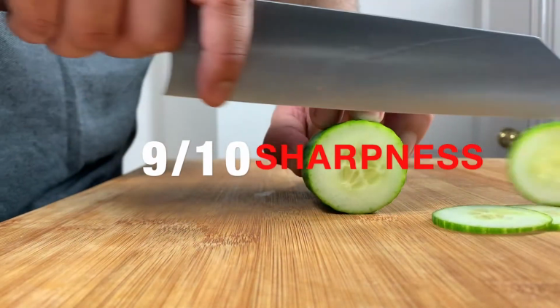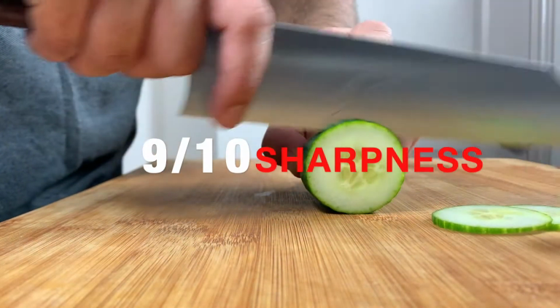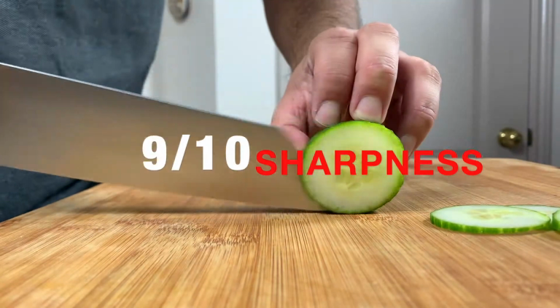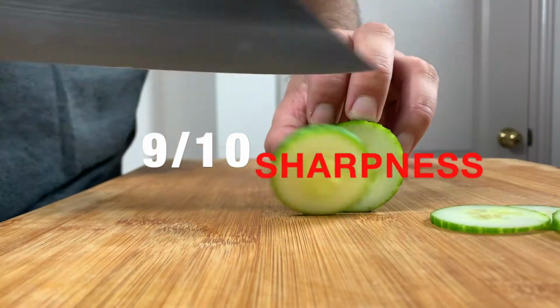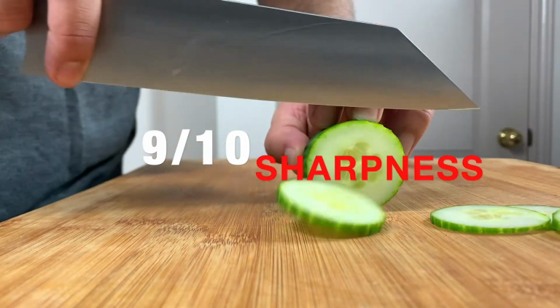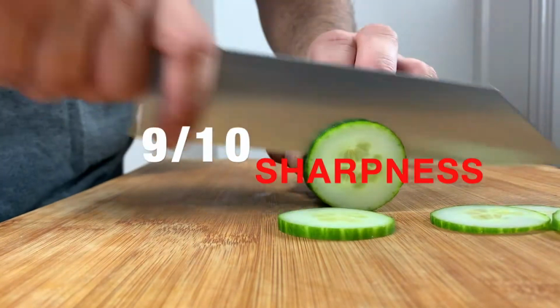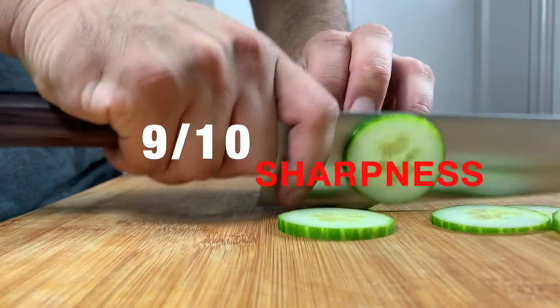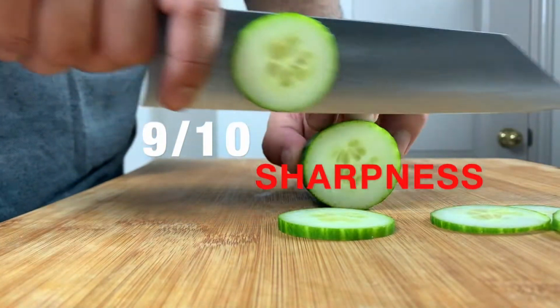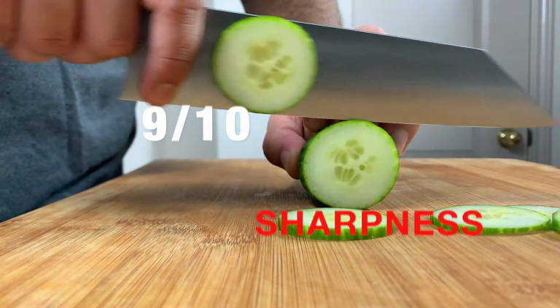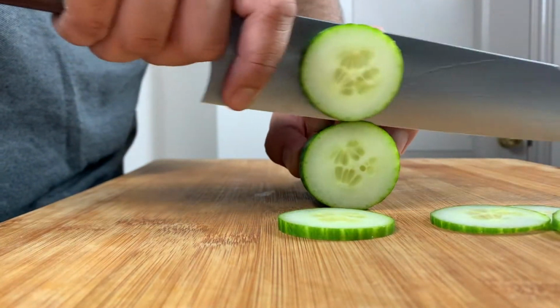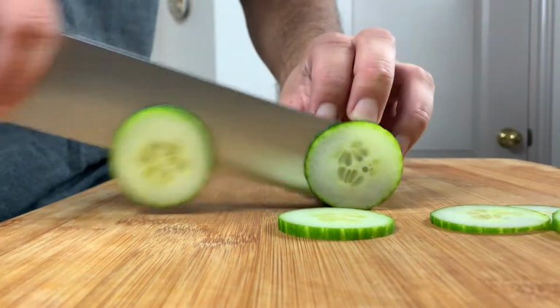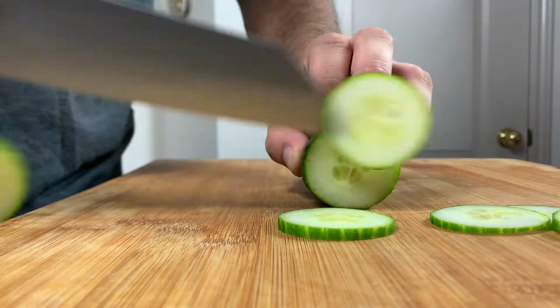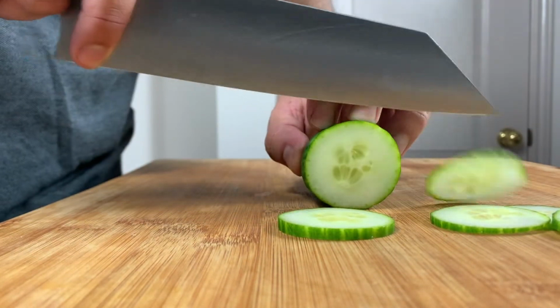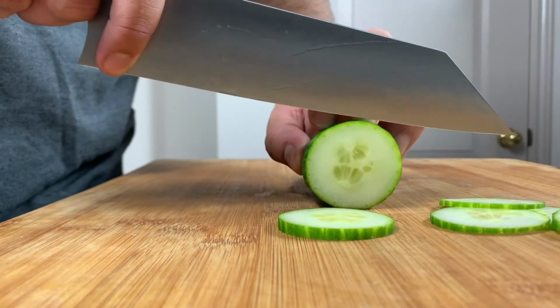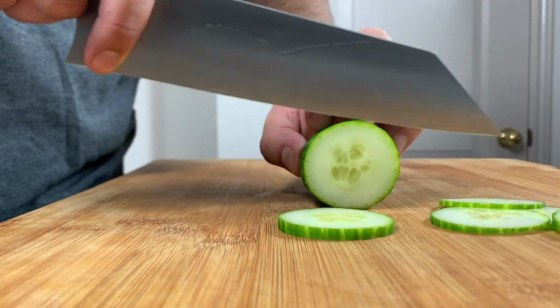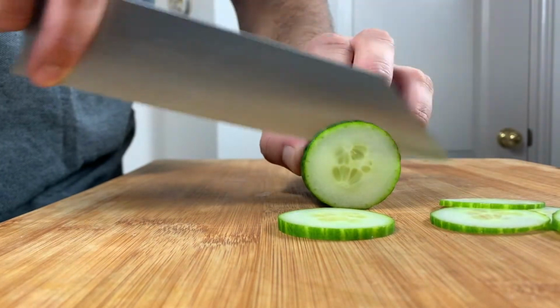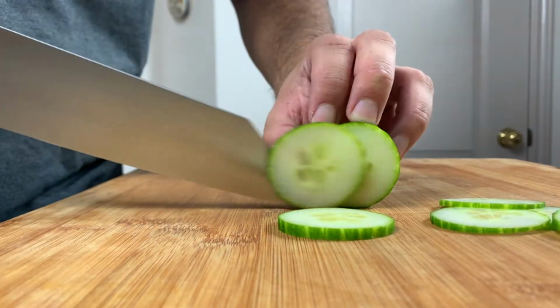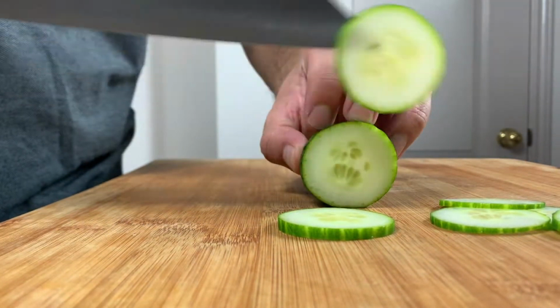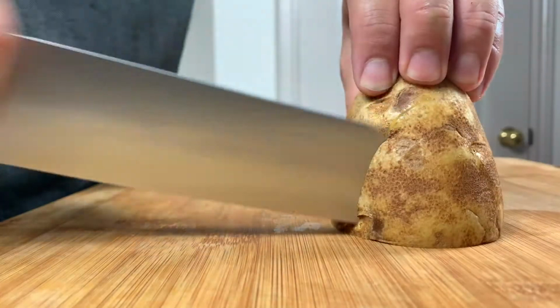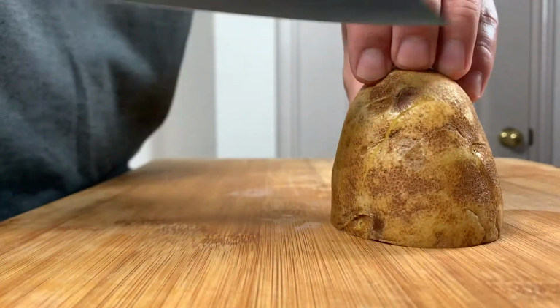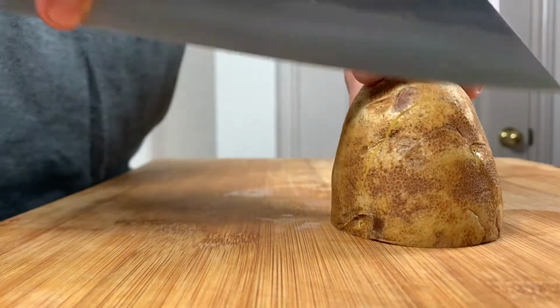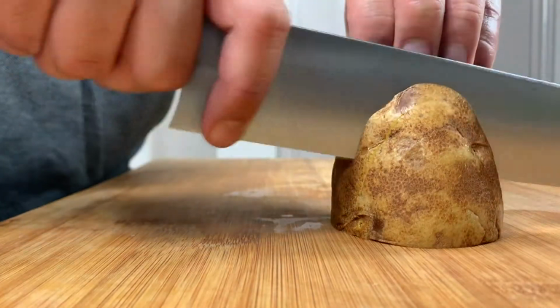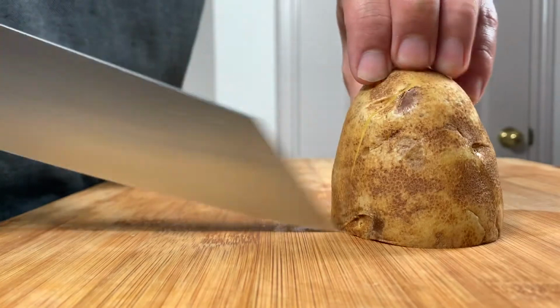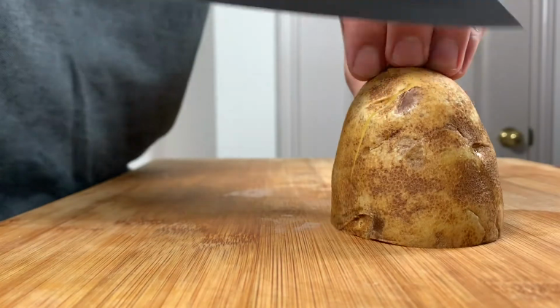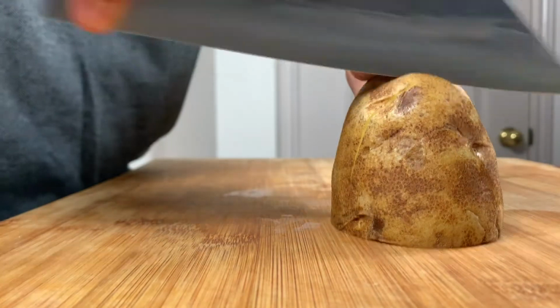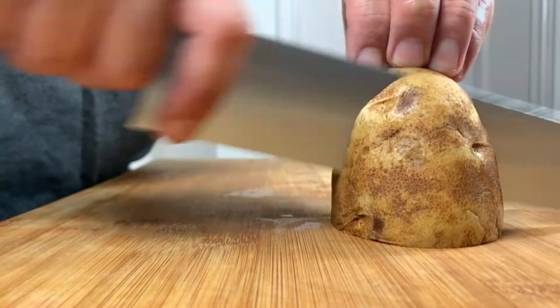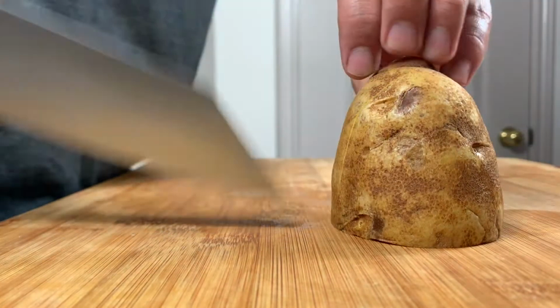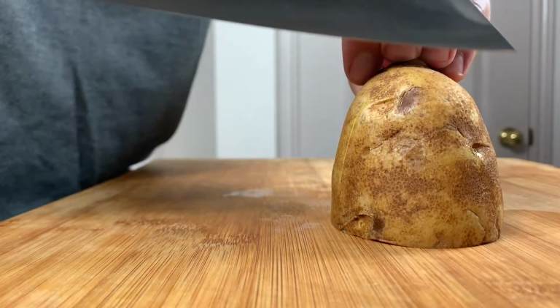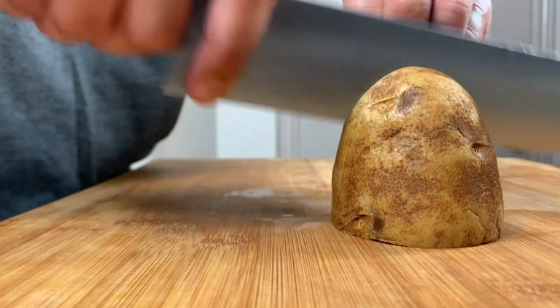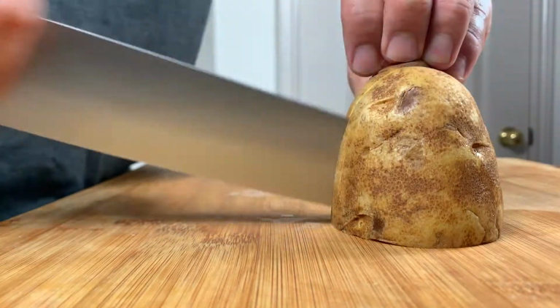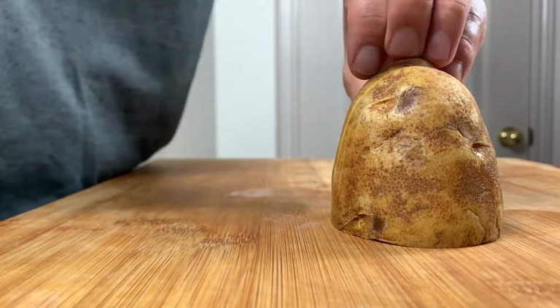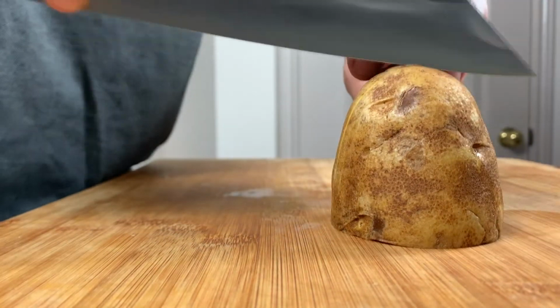This K-Tip Gyuto is an absolute laser. It flowed through an array of product from meat and potatoes to herbs and tomatoes with ease, as is visible in the footage.